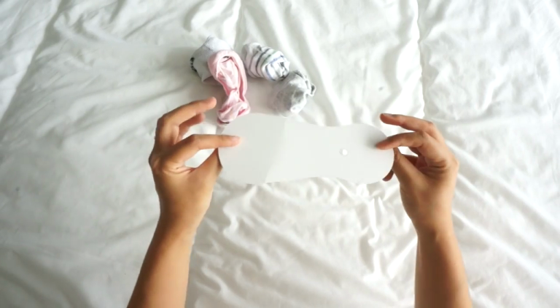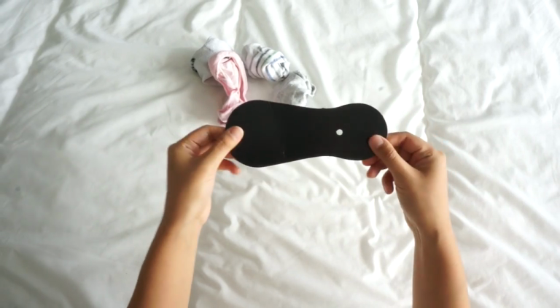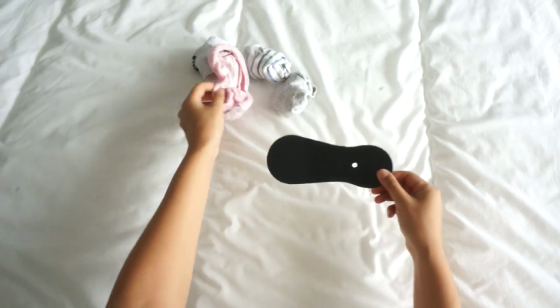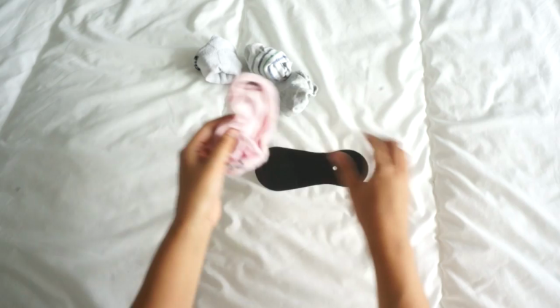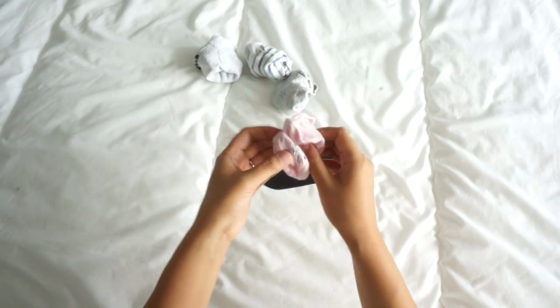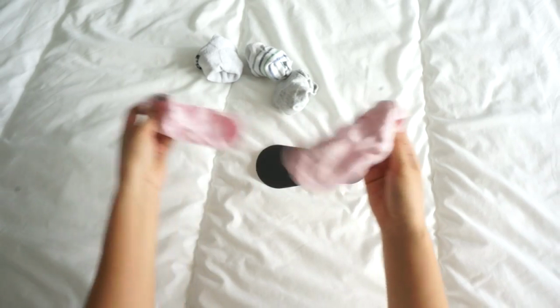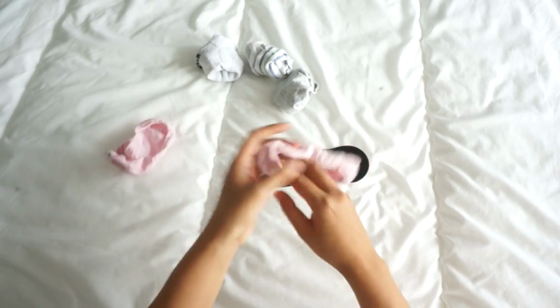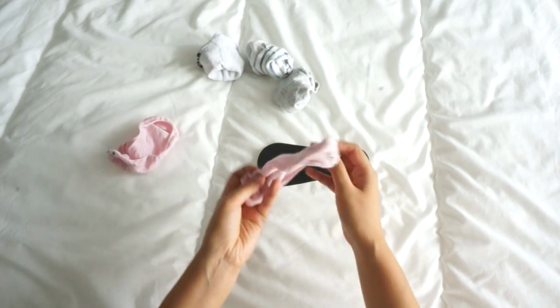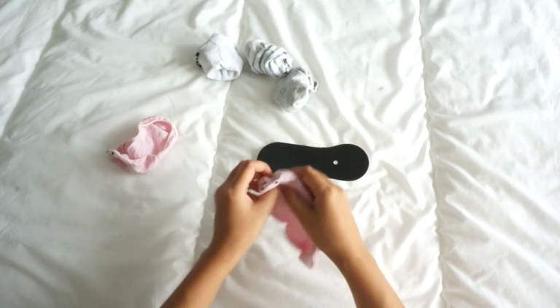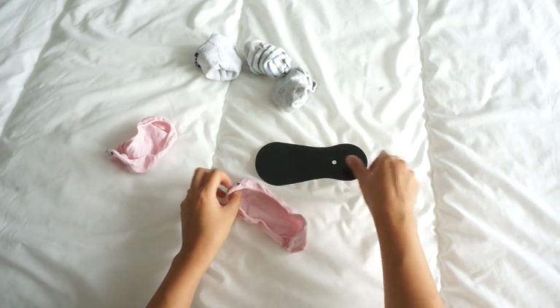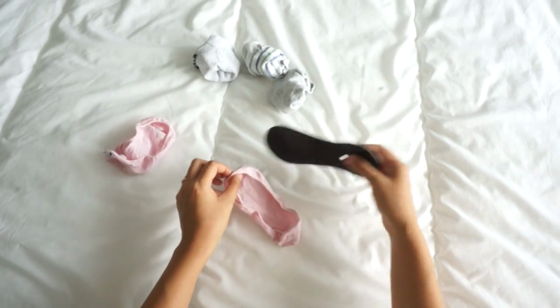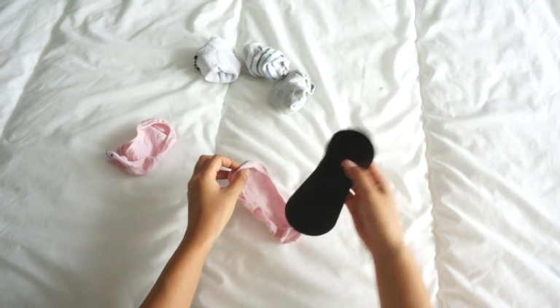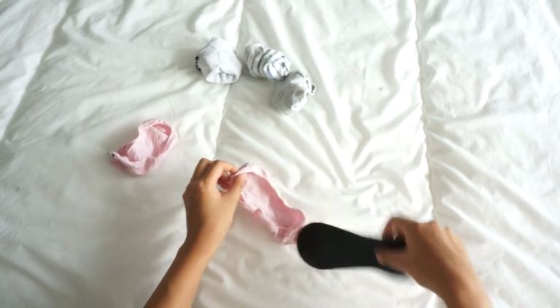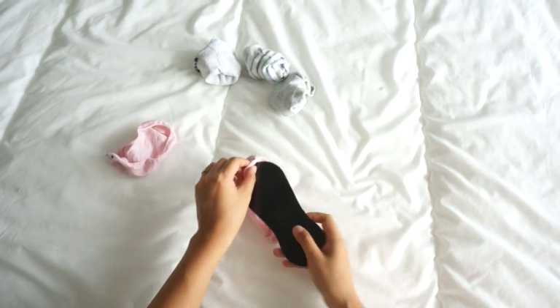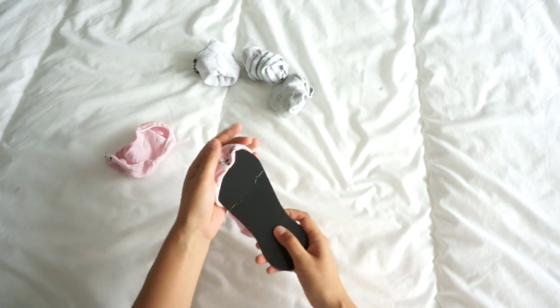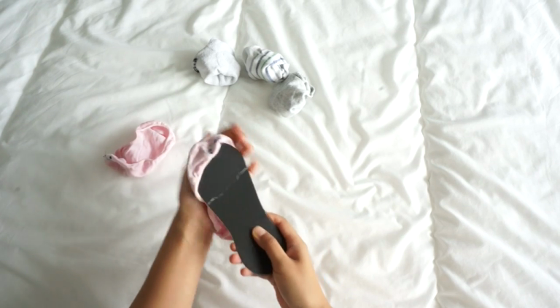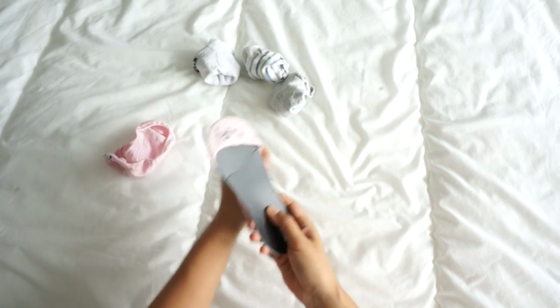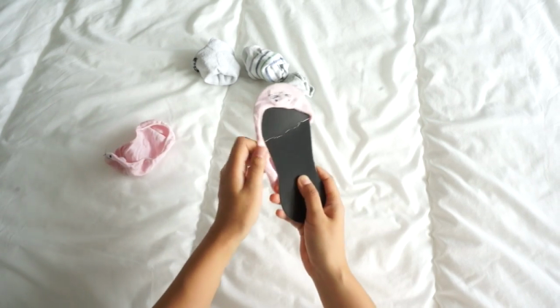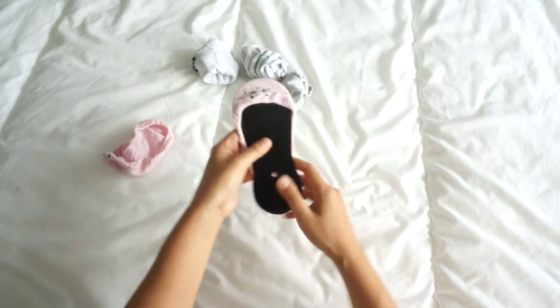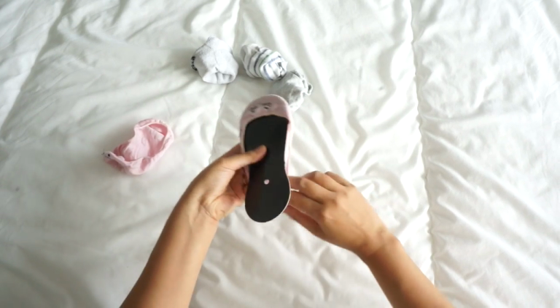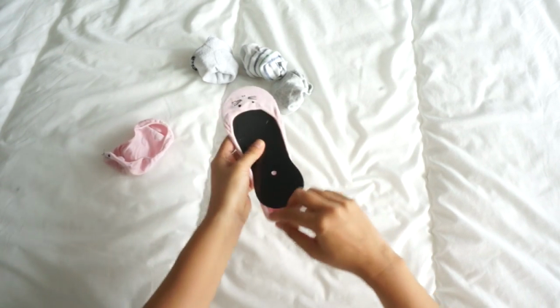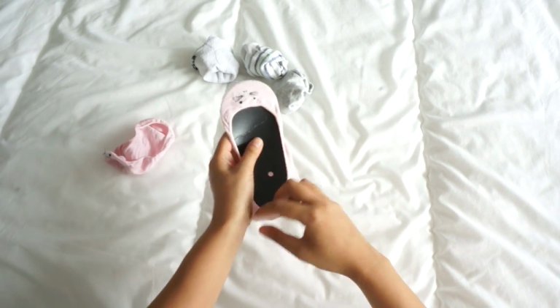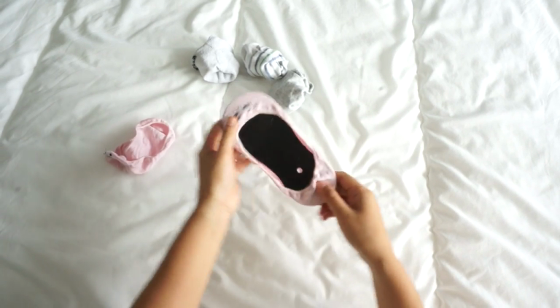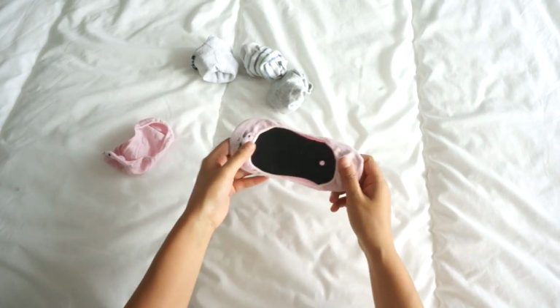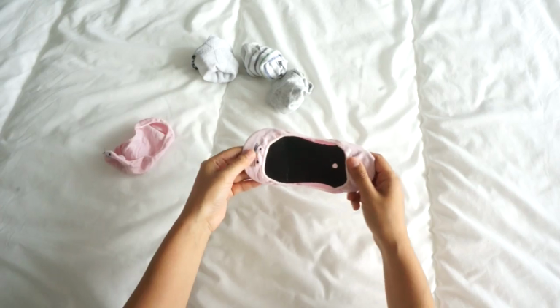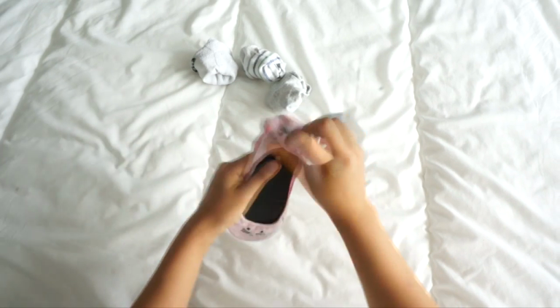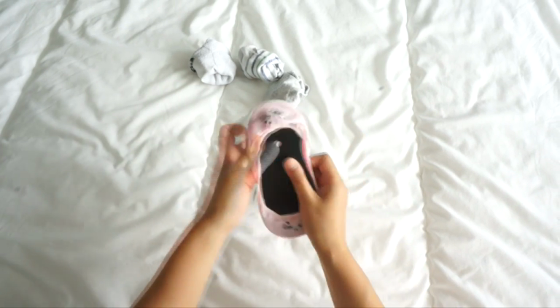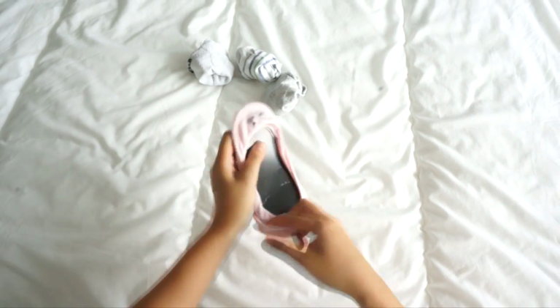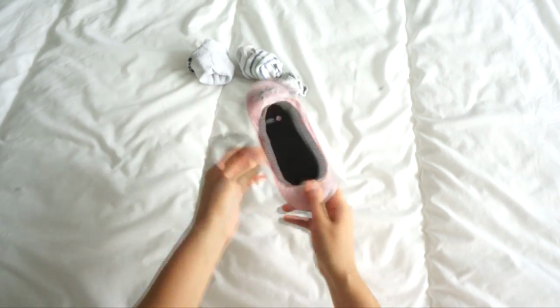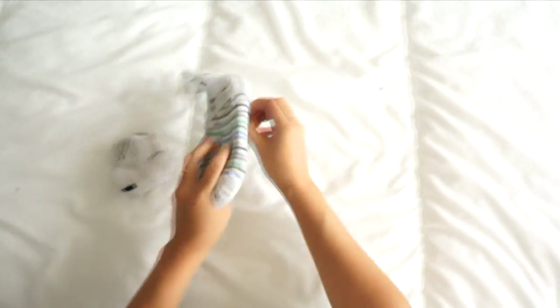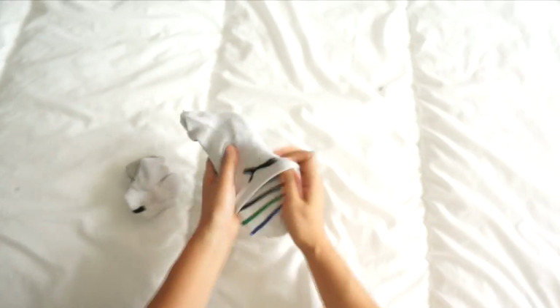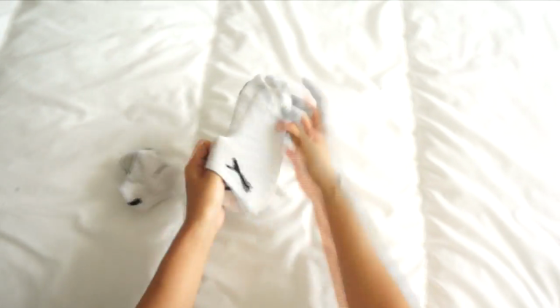Slip the cardboard into your socks, alternating directions each way so it doesn't get thick on one side. I found that I've been able to put about four pairs of socks onto one piece of cardboard. Now if you're not a hoarder like I am and don't have these laying around, you could also use any piece of cardboard.